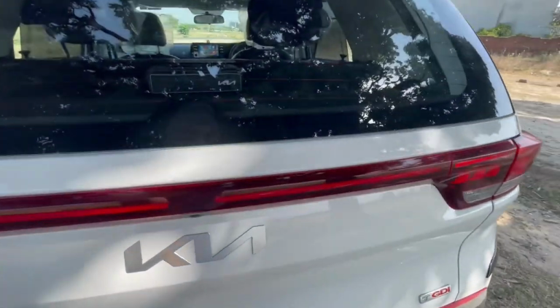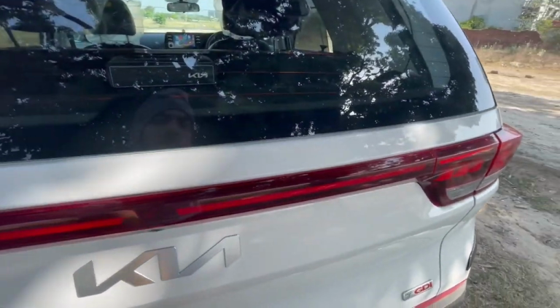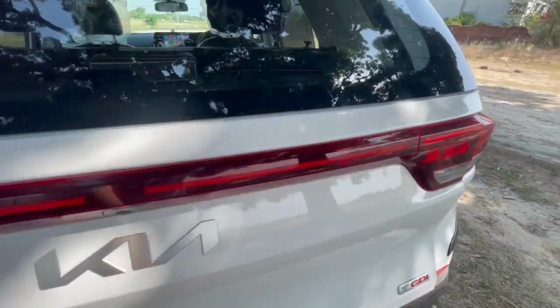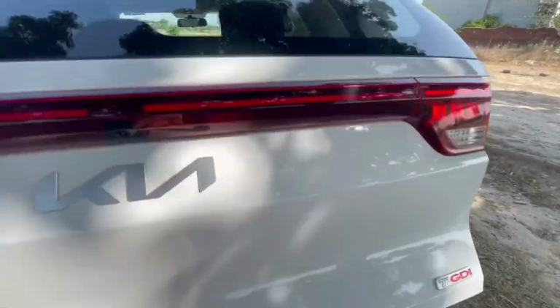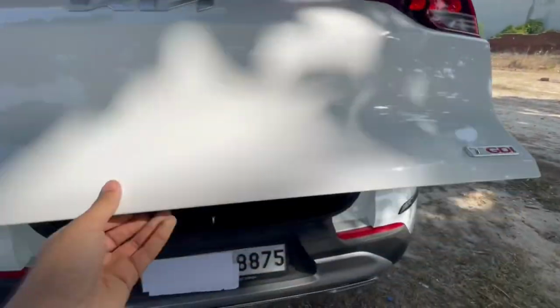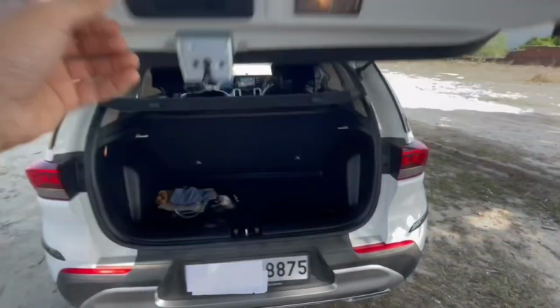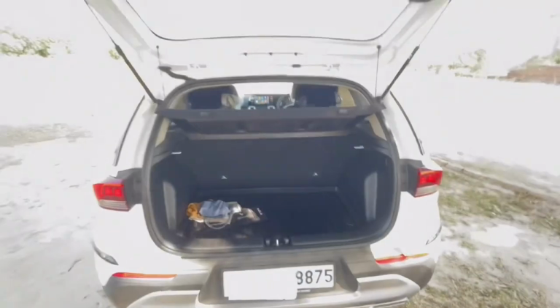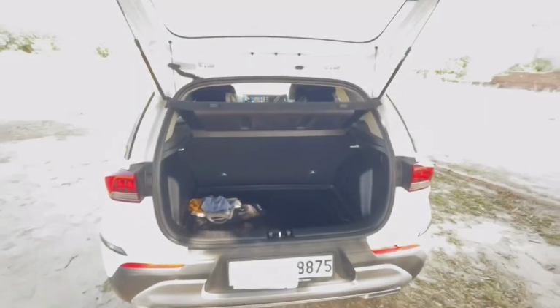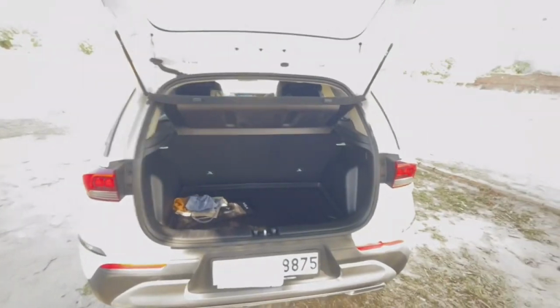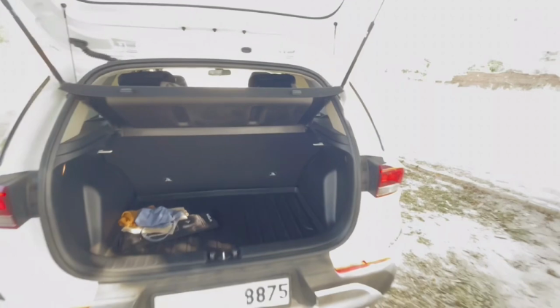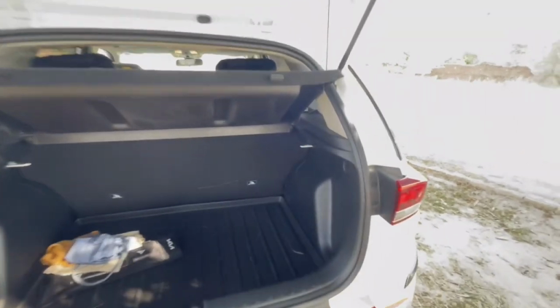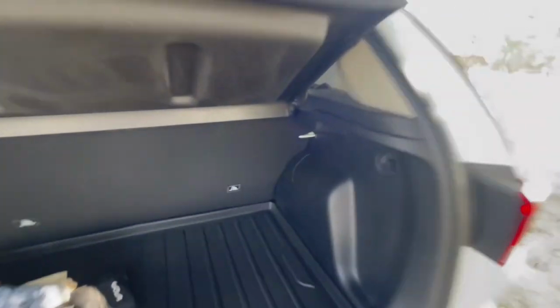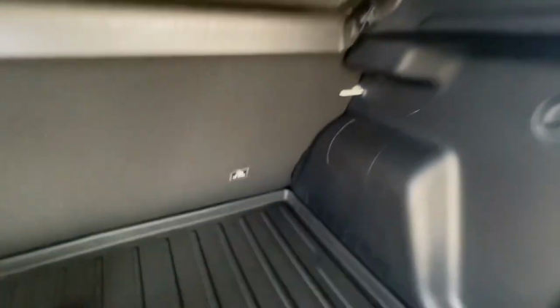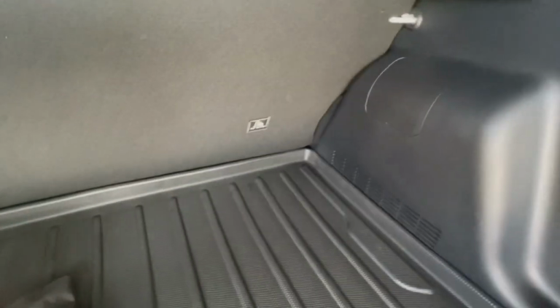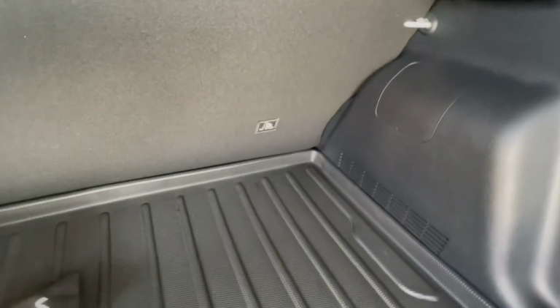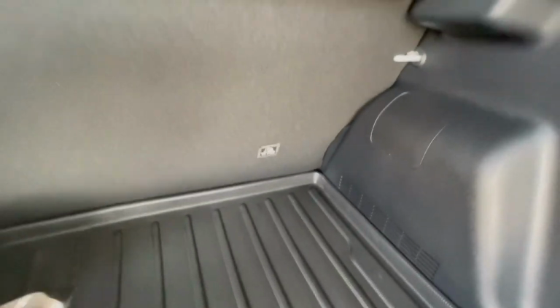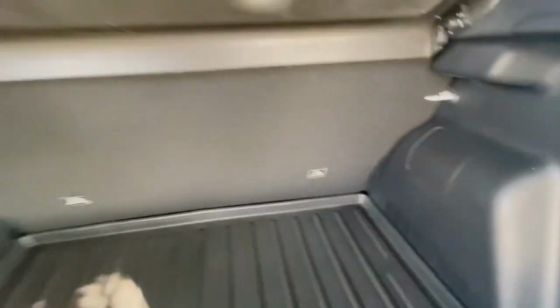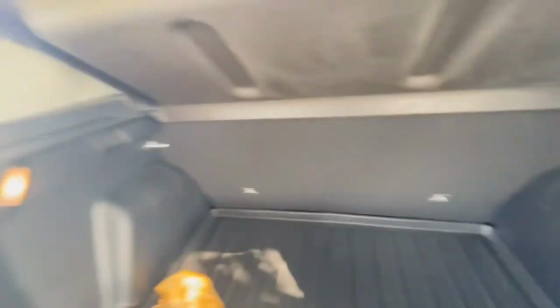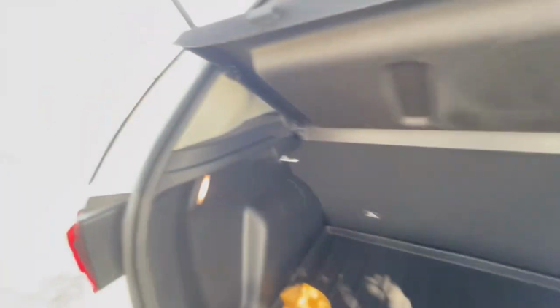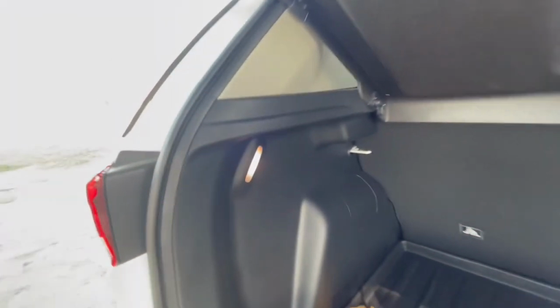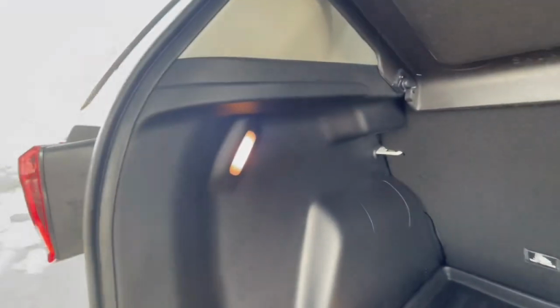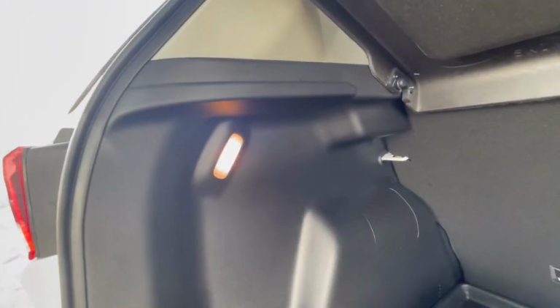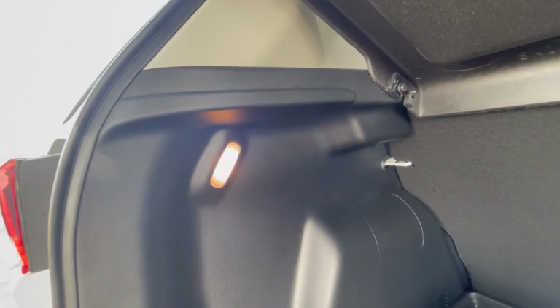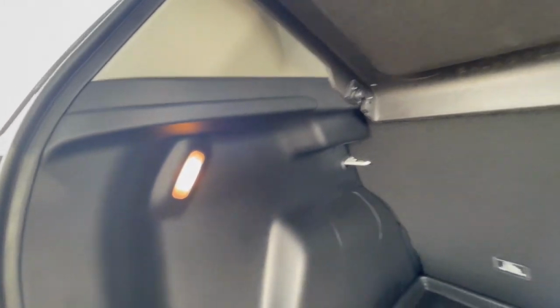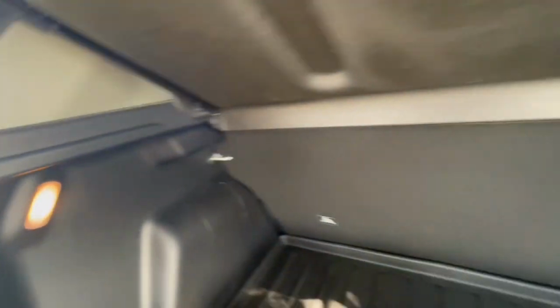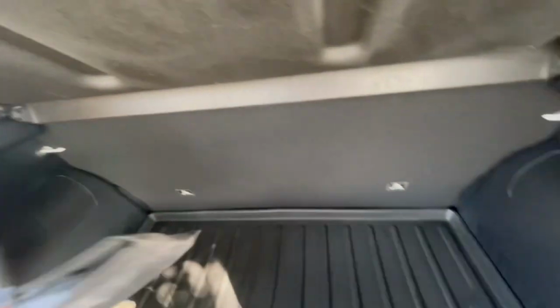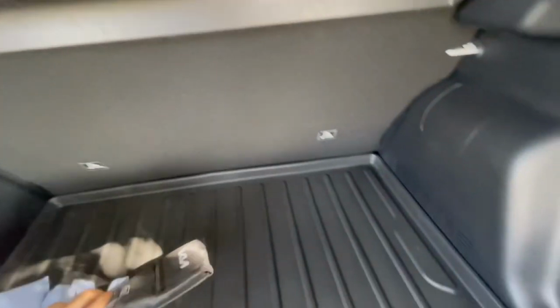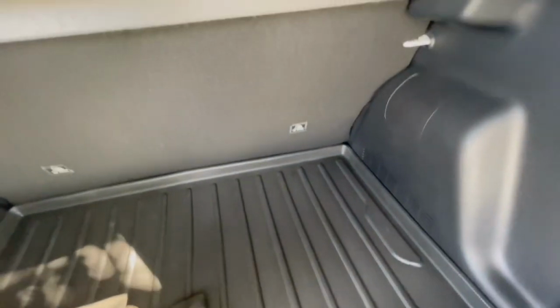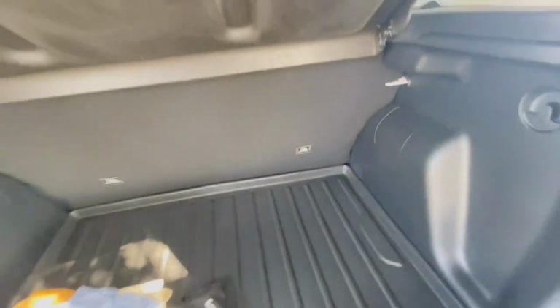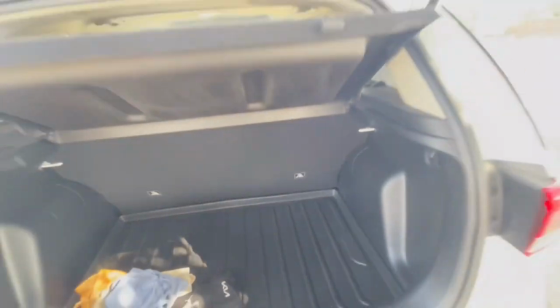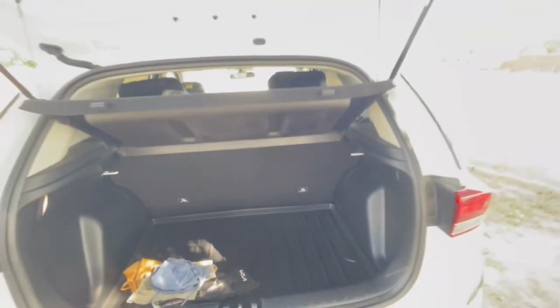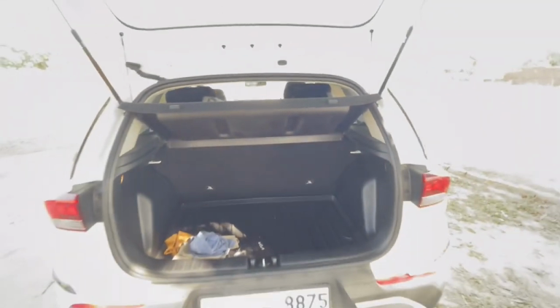Talking about the boot — as you can see, we have ample boot space with a light as well. The boot space is 392 liters.